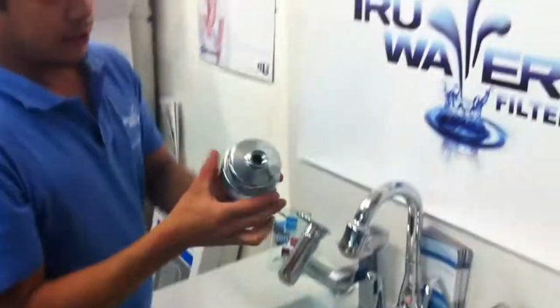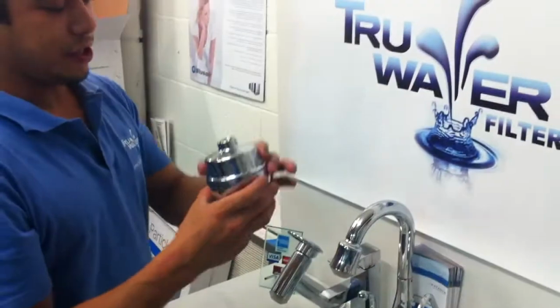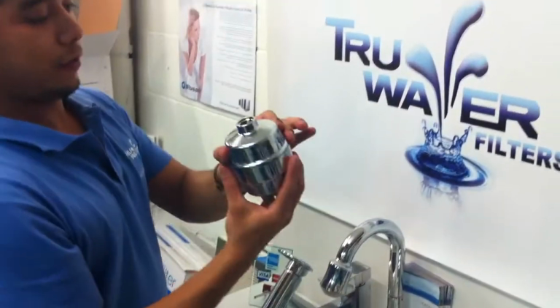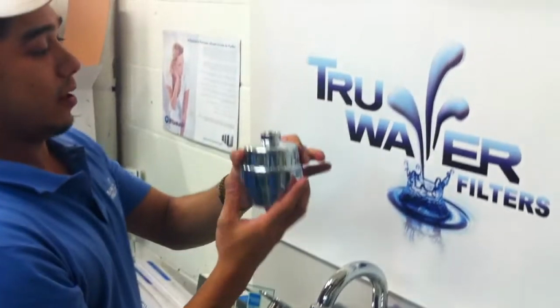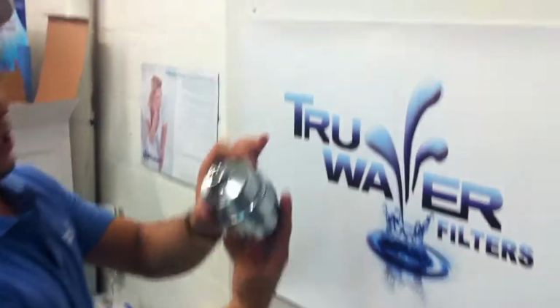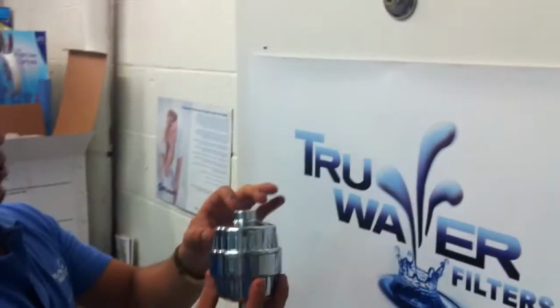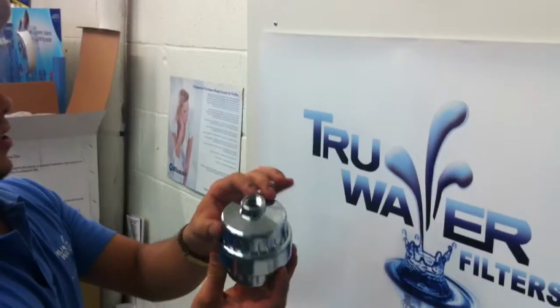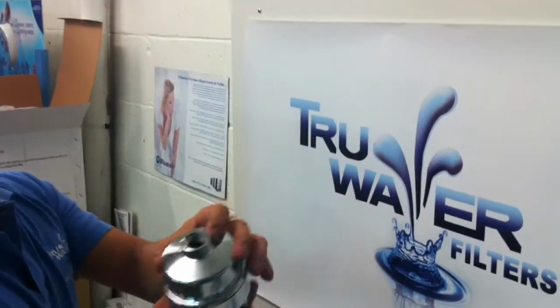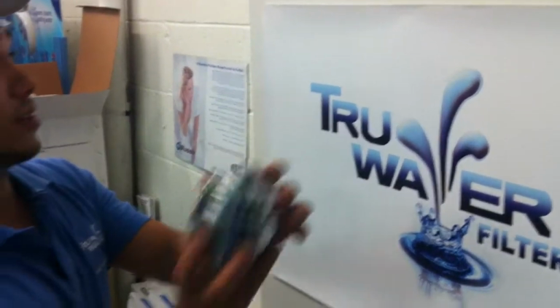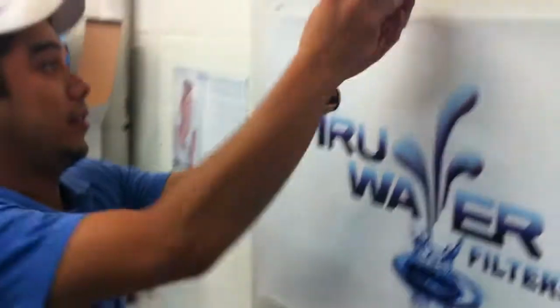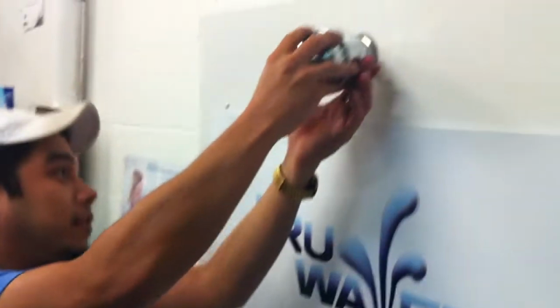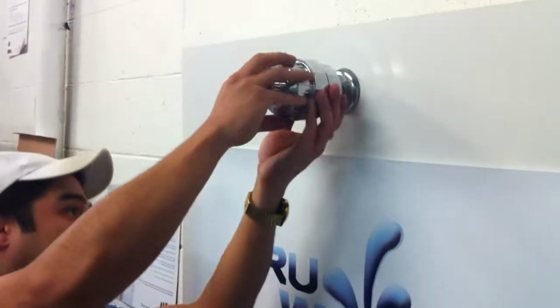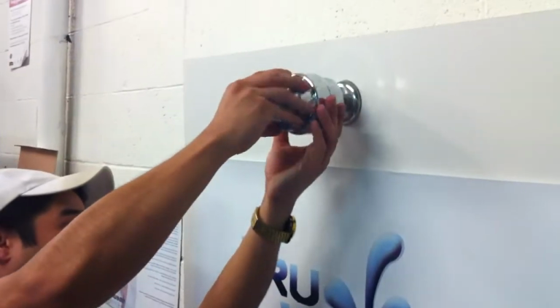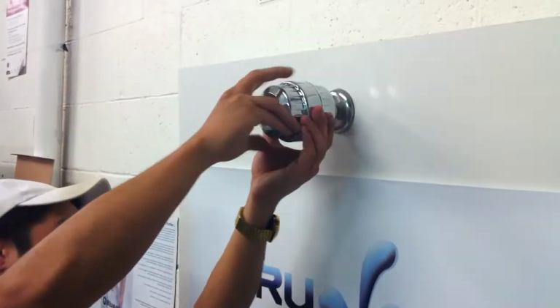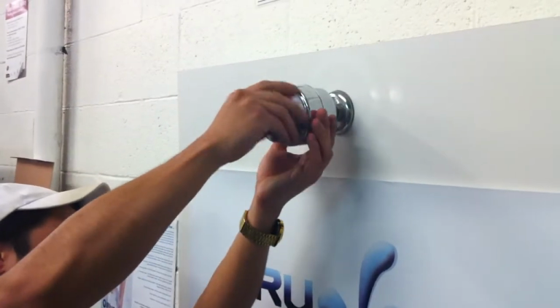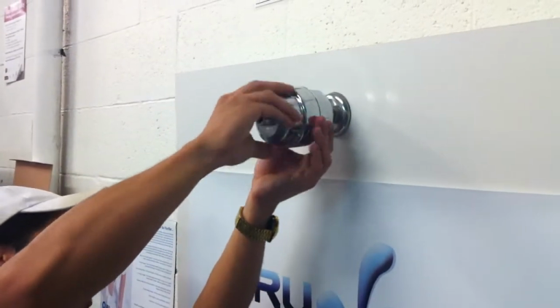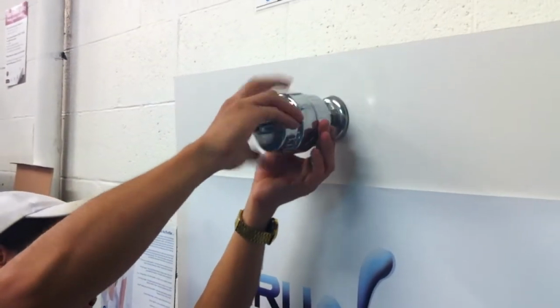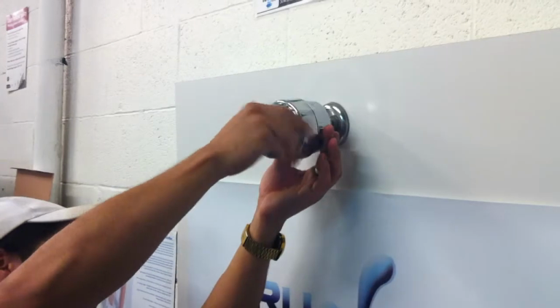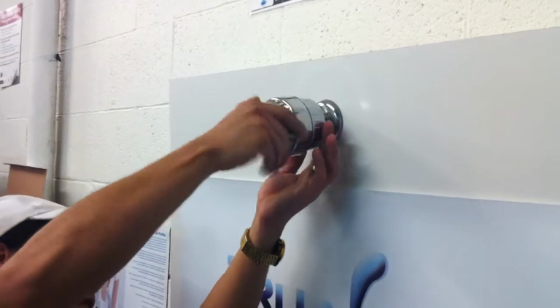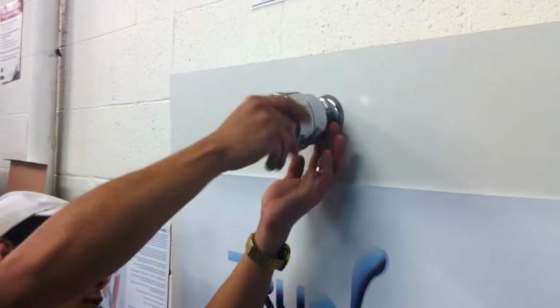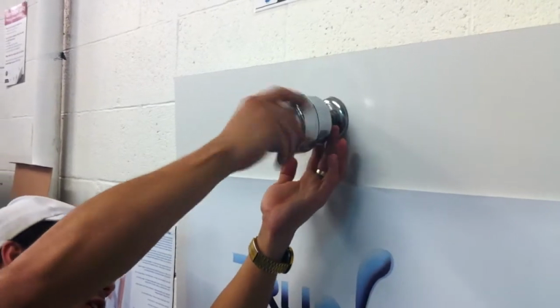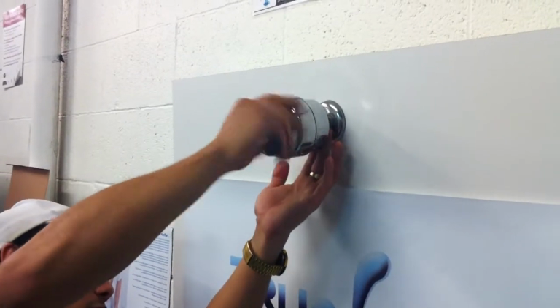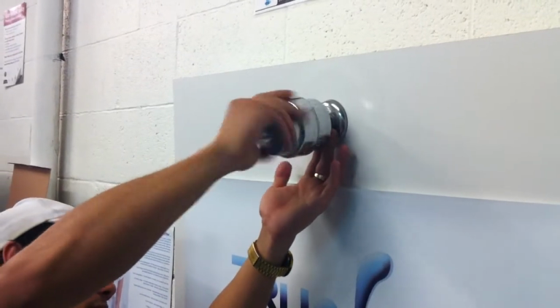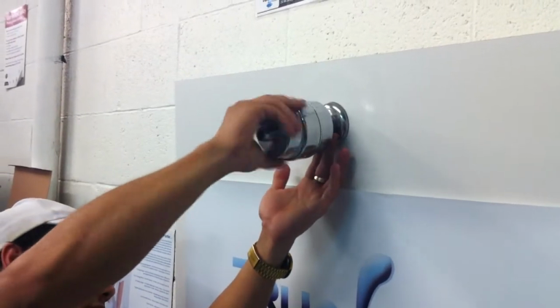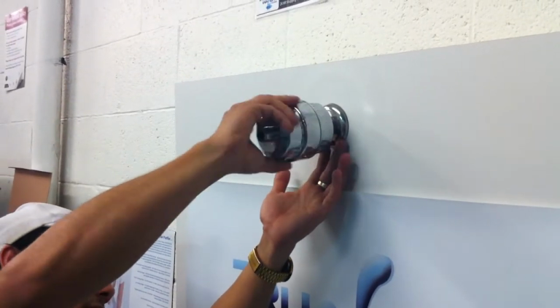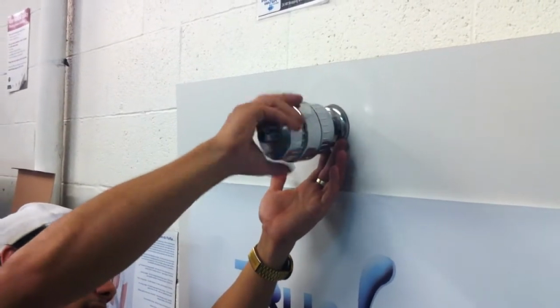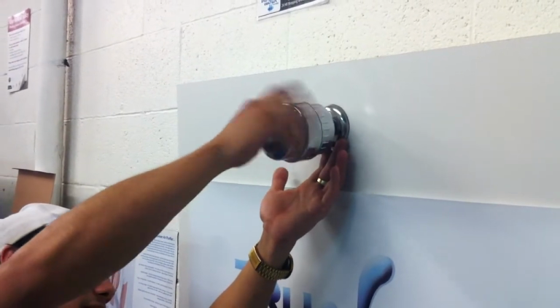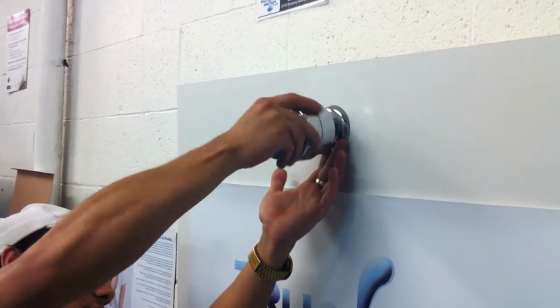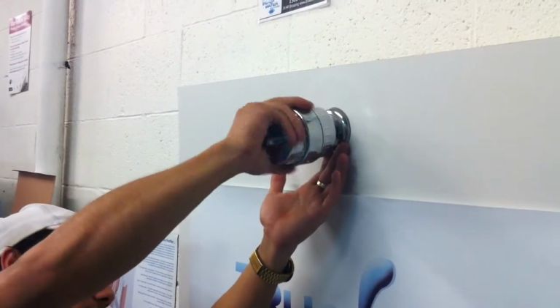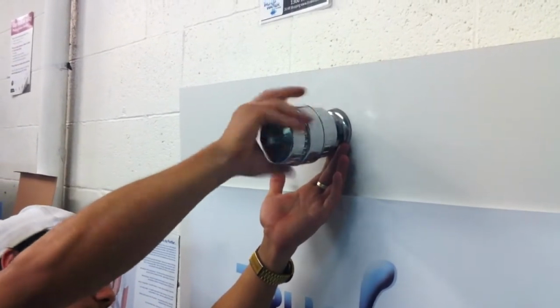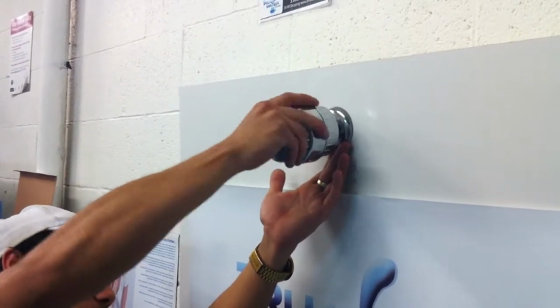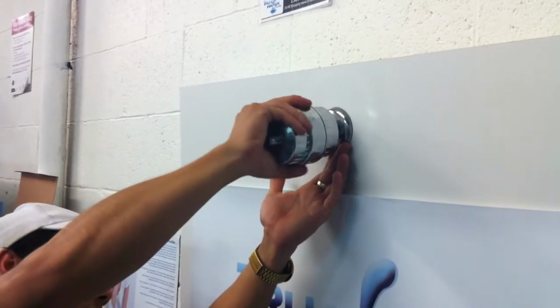Get your shower filter, make sure the washer is in there in place, and screw this on. No tape is required, as that grommet will actually make a flush seal and make it watertight.